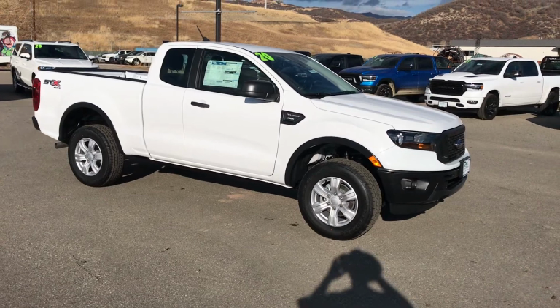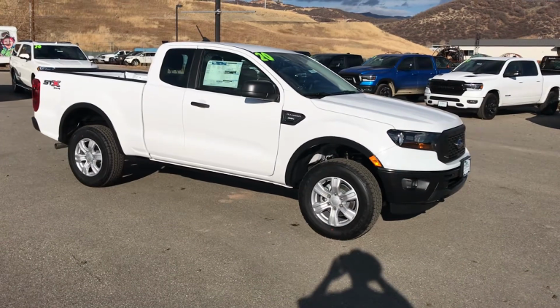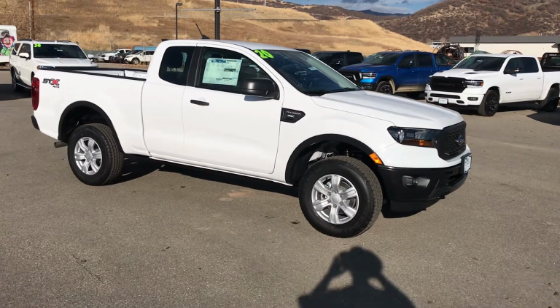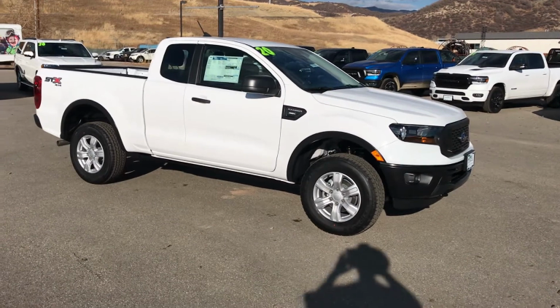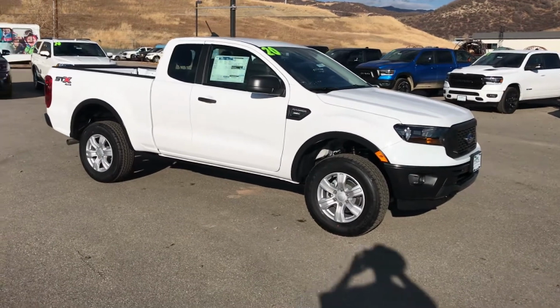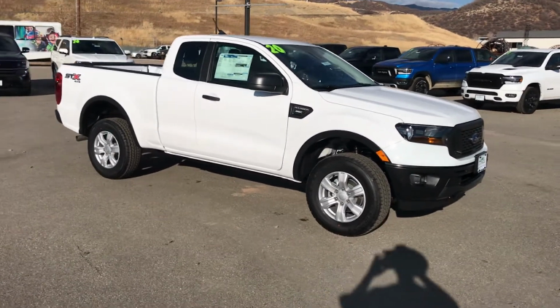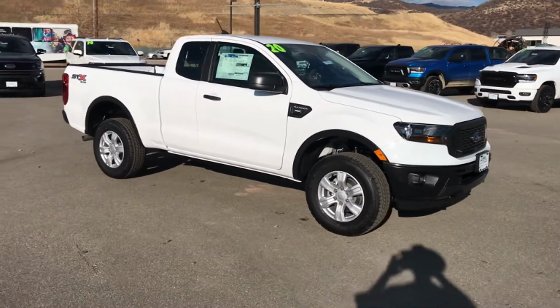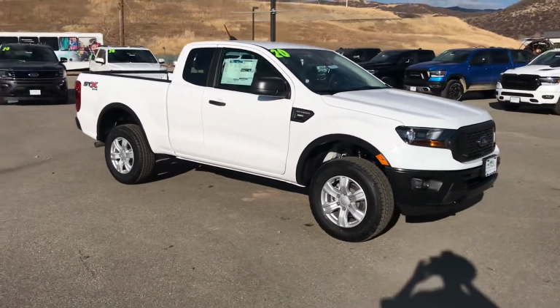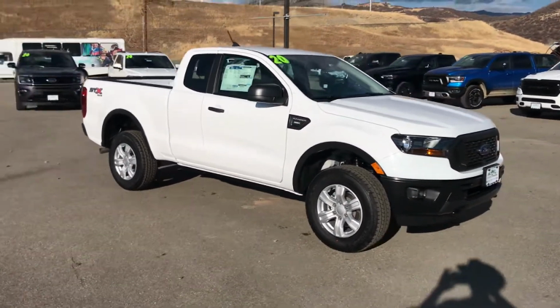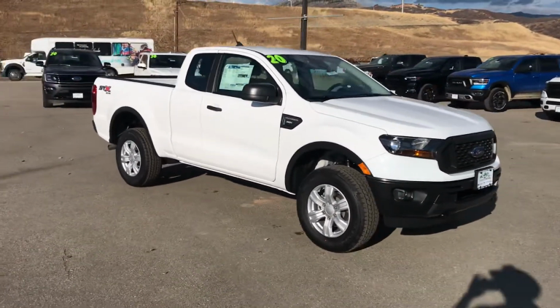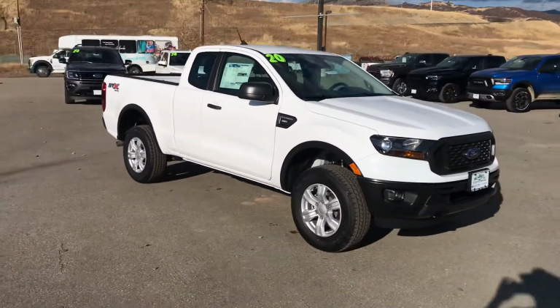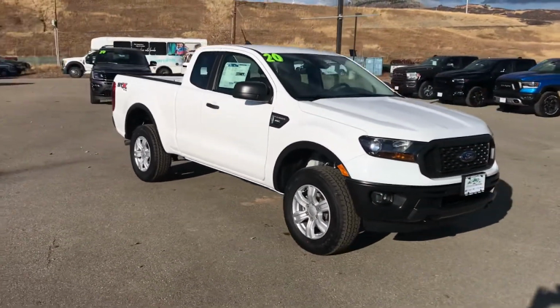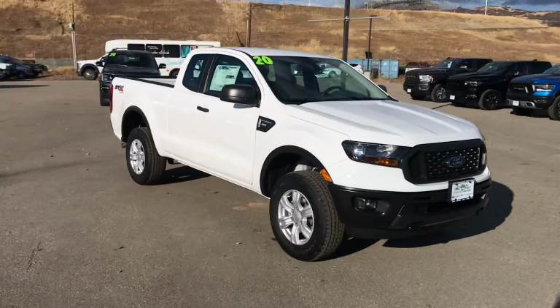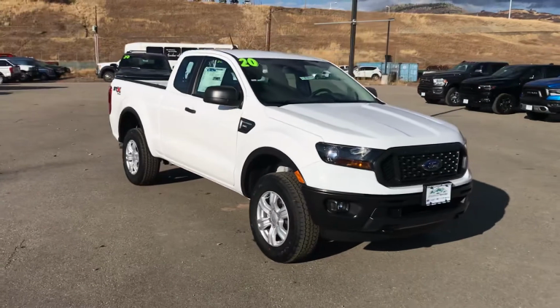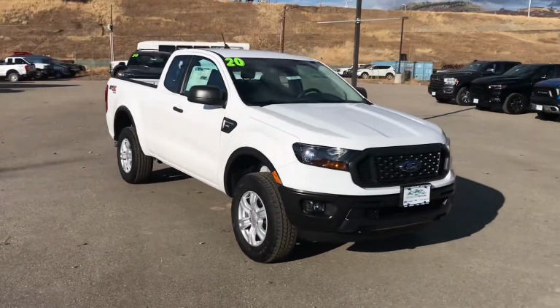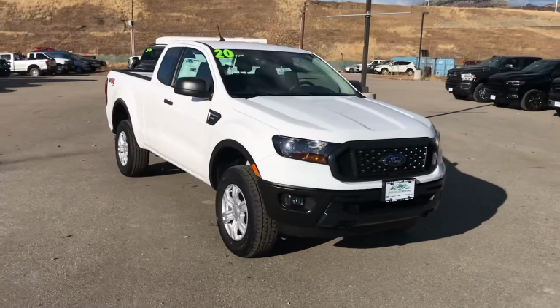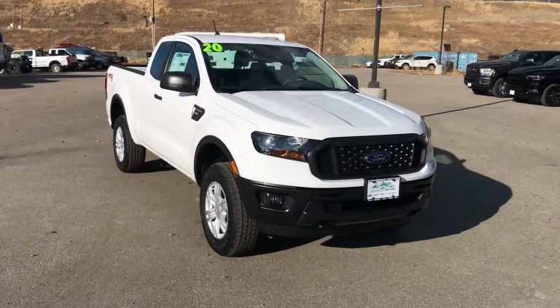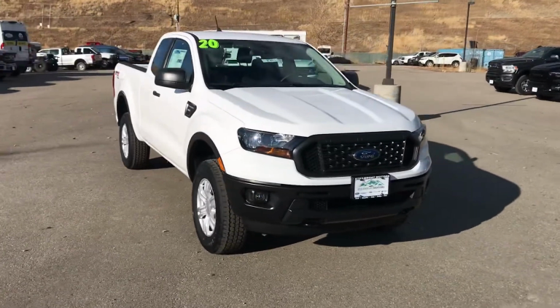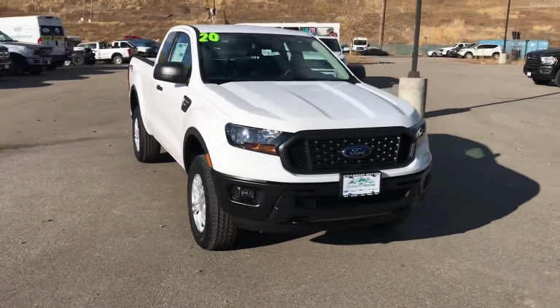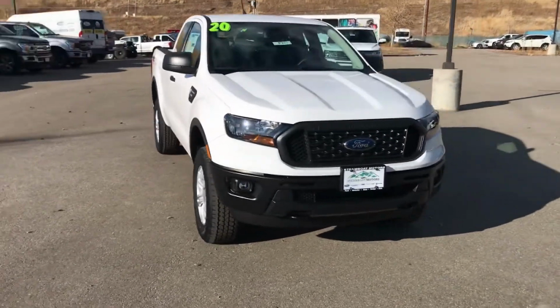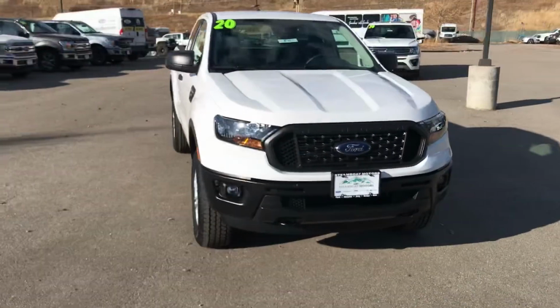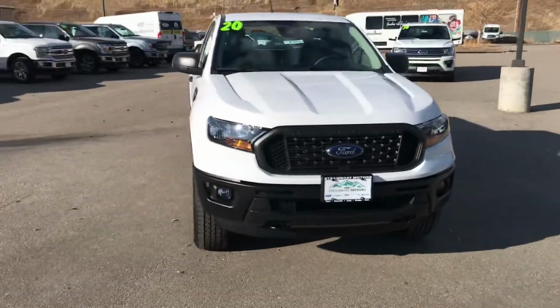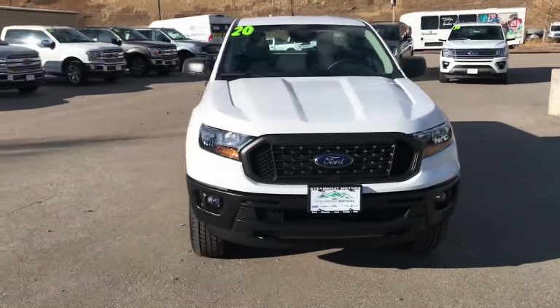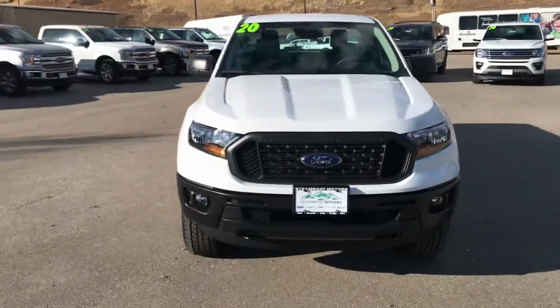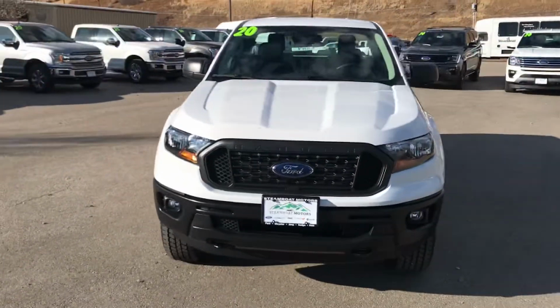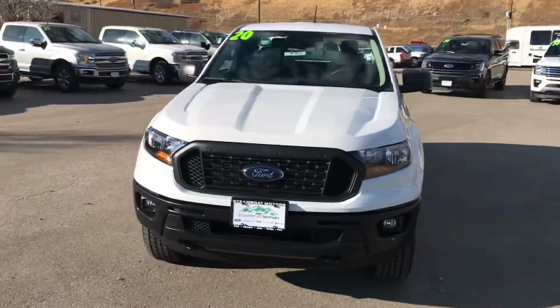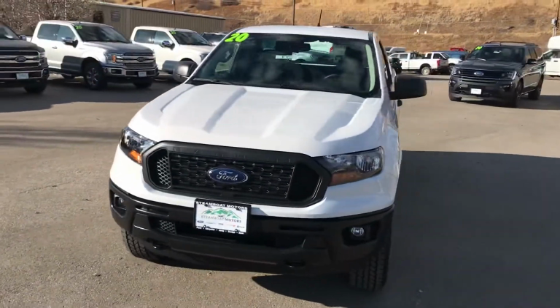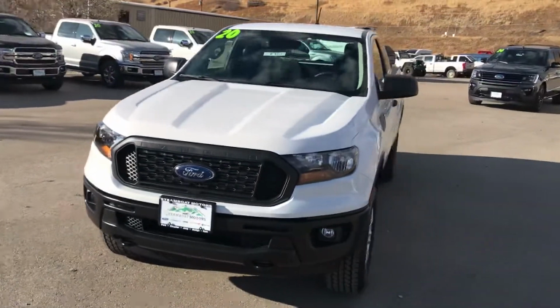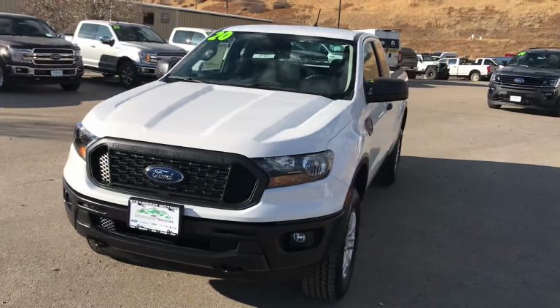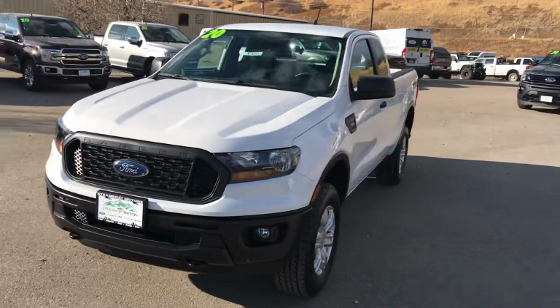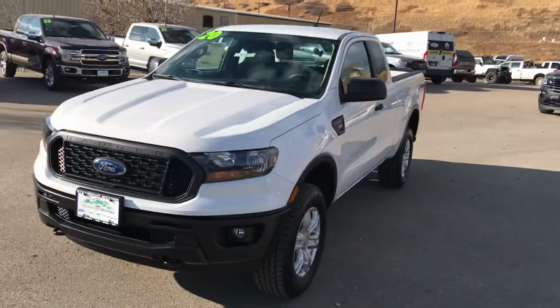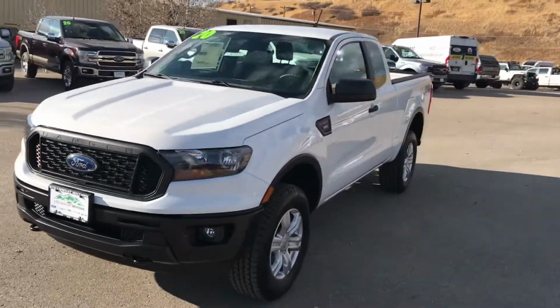Hey everybody, welcome to Steamboat Motors. My name is Robert. I want to share with you a 2020 Ford Ranger STX. This little baby just came in. If you're looking to value engineer your next small truck experience, this might be the one.